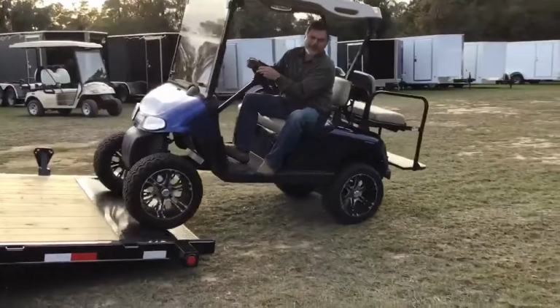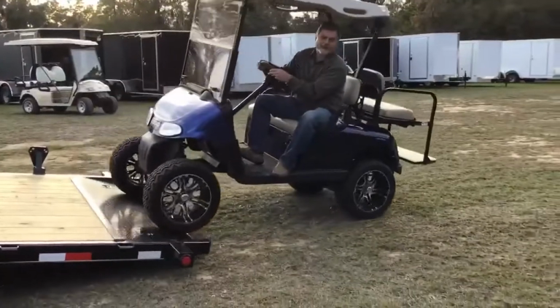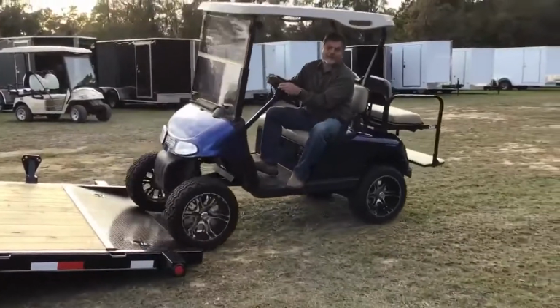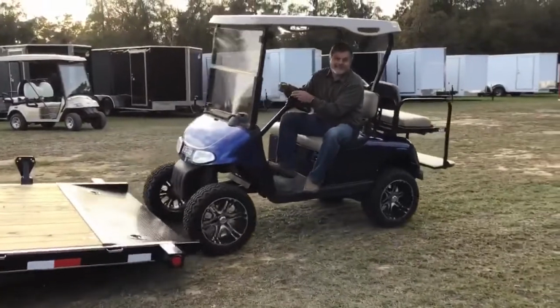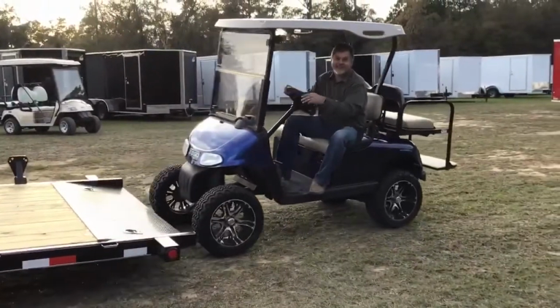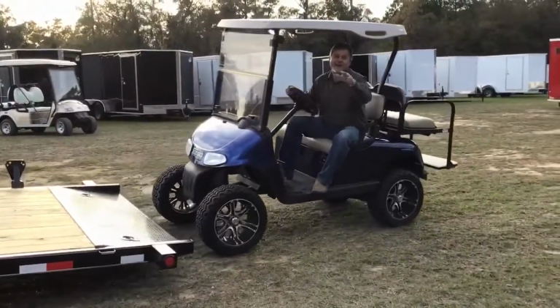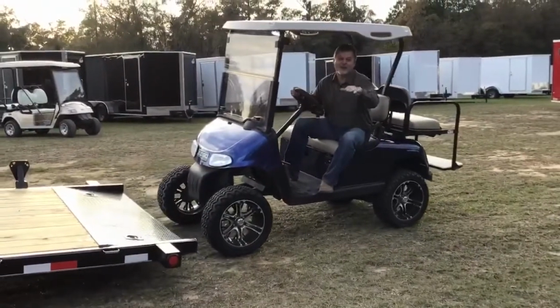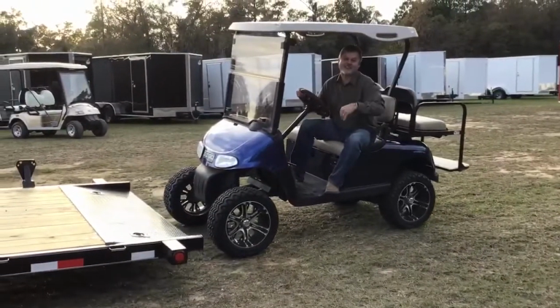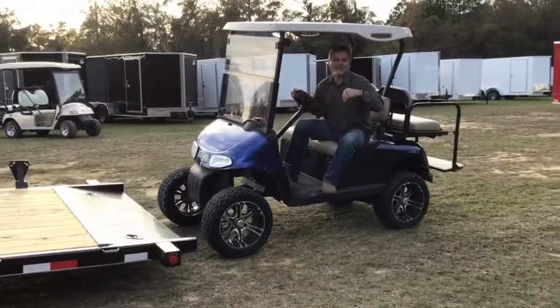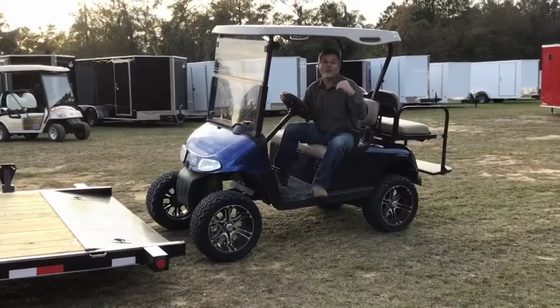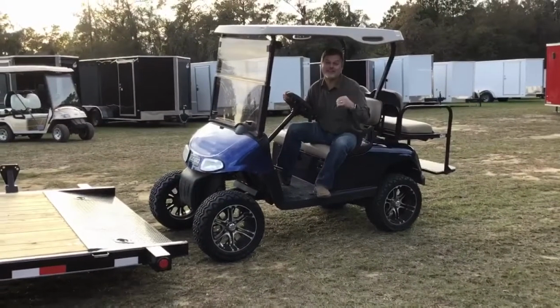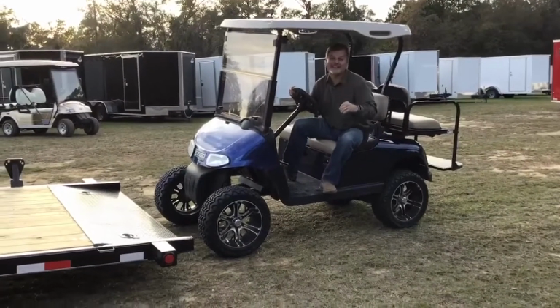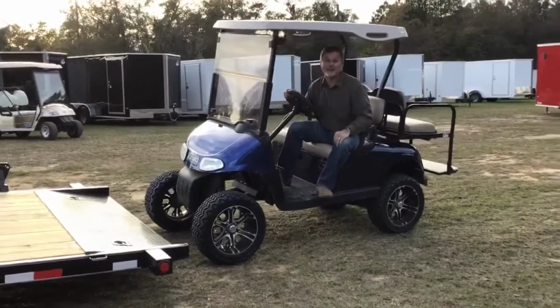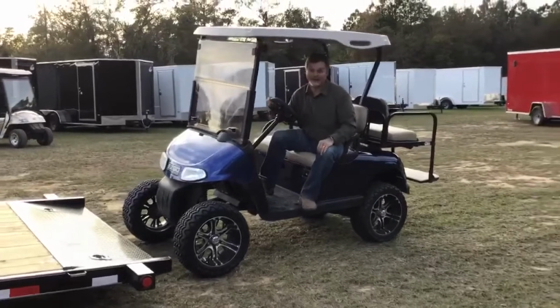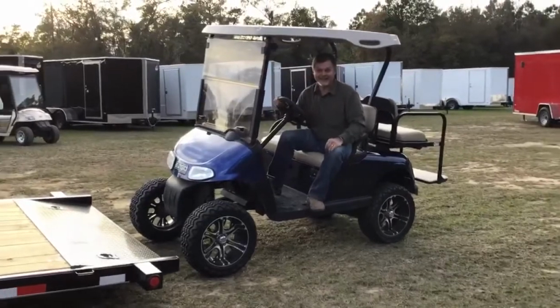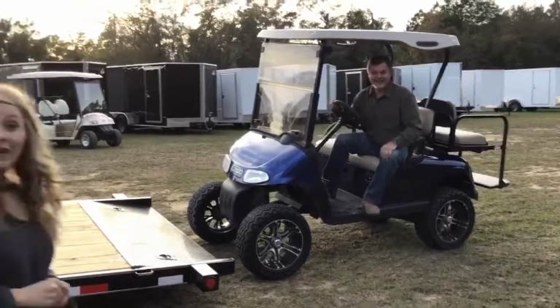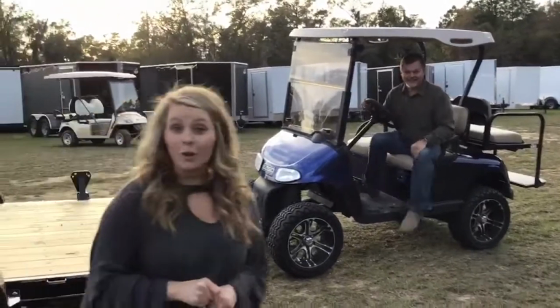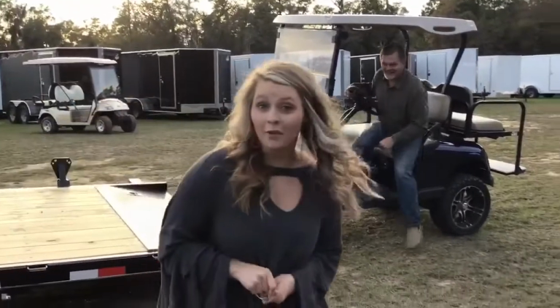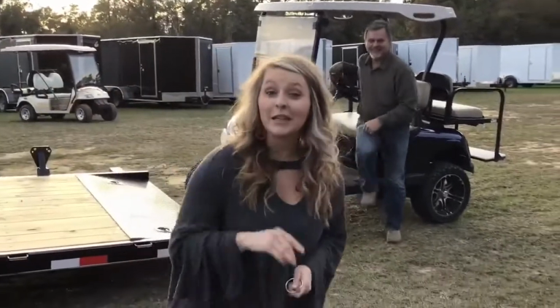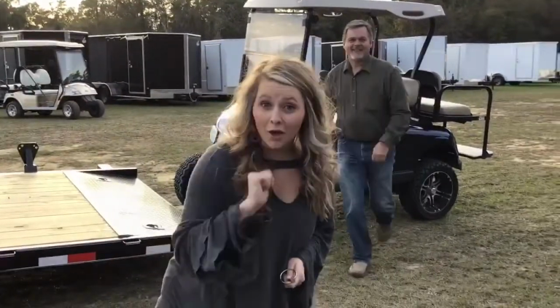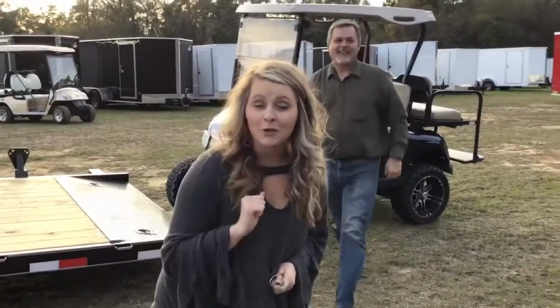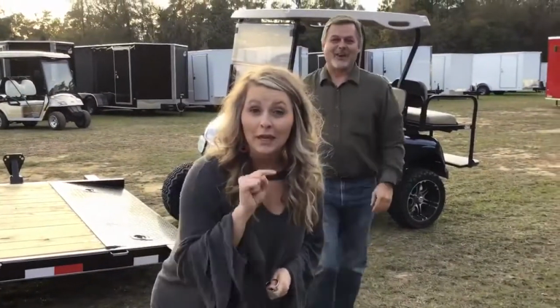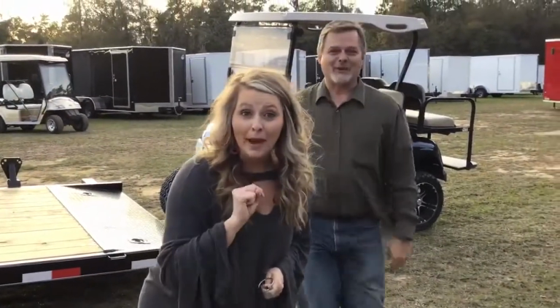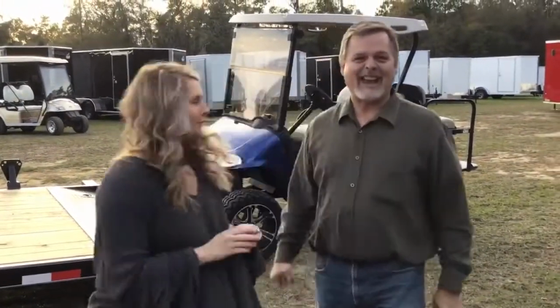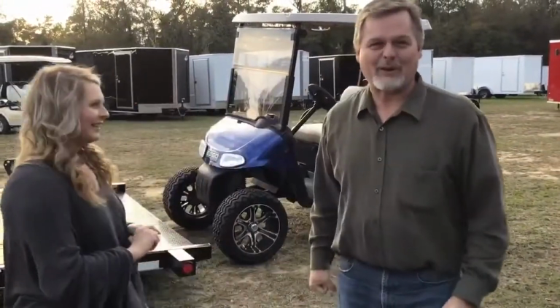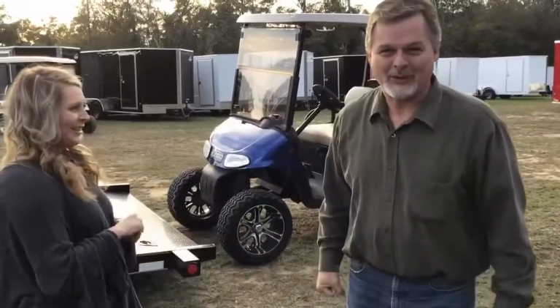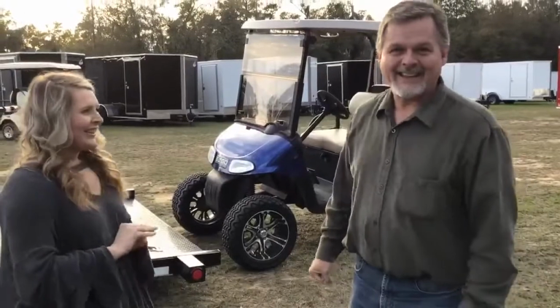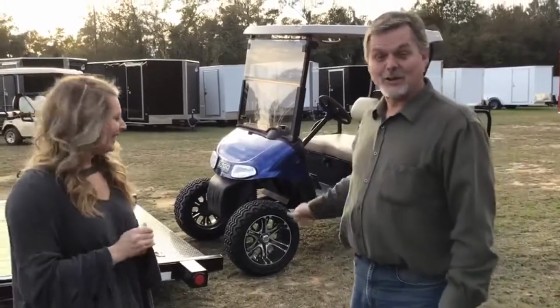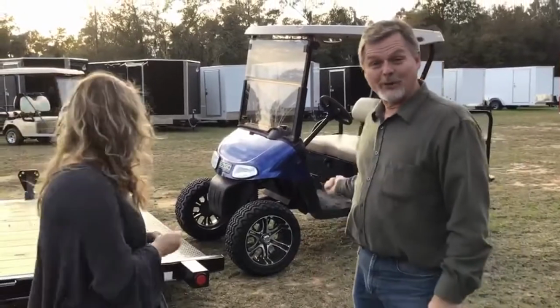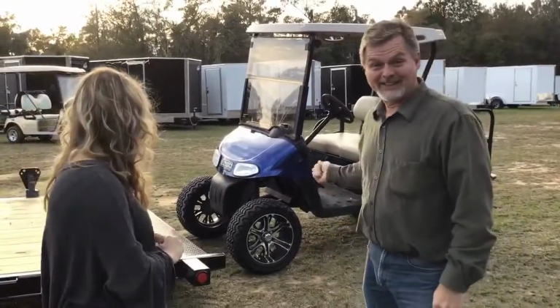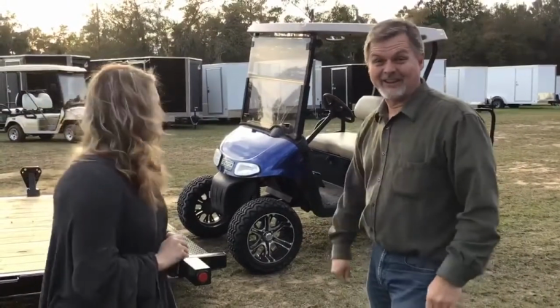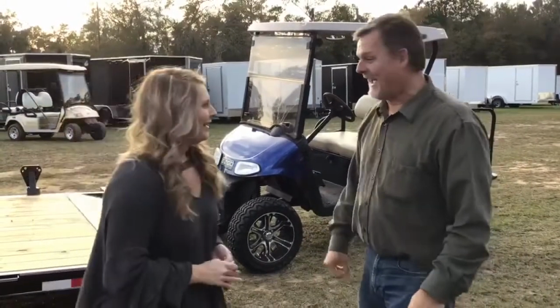I came off it a little fast because my golf cart's the type that — man, you push the gas, it does run! This 2012 golf cart is also for sale. It's gas-powered too, and it's got a new motor in it, so you're going to love that.